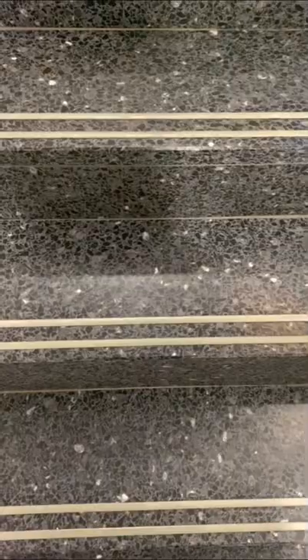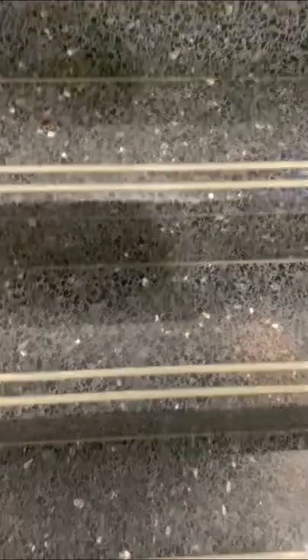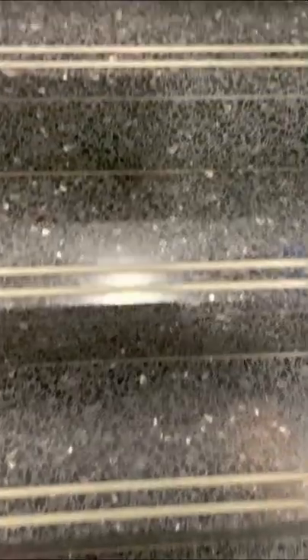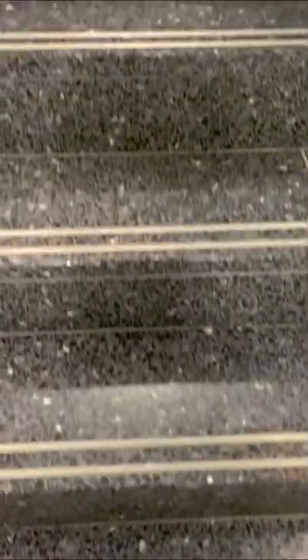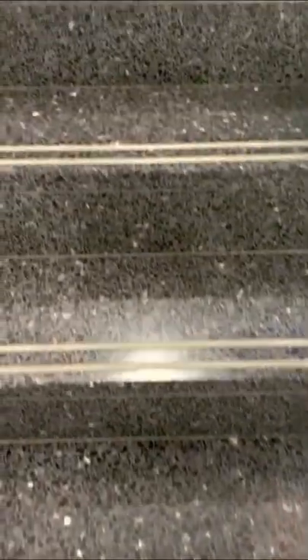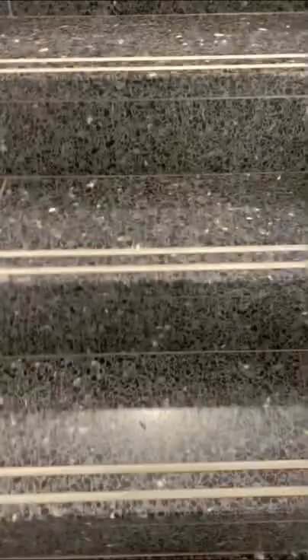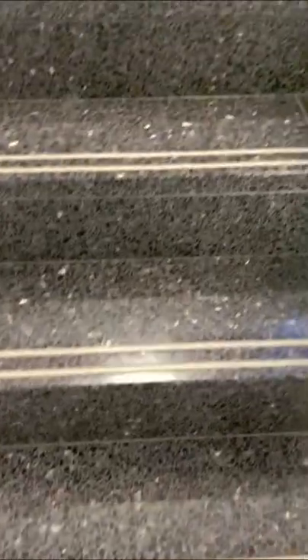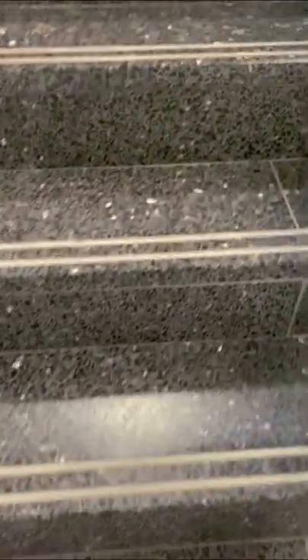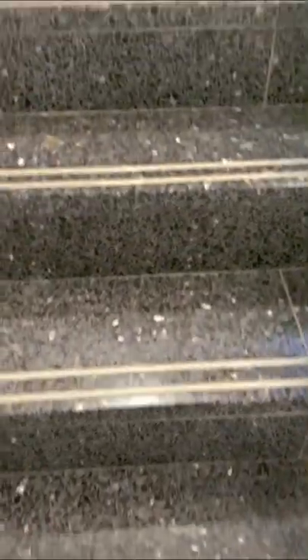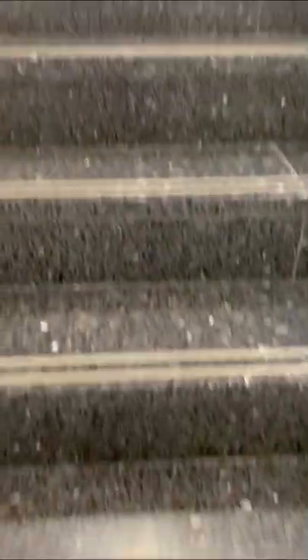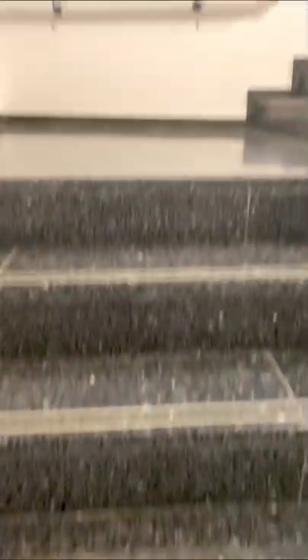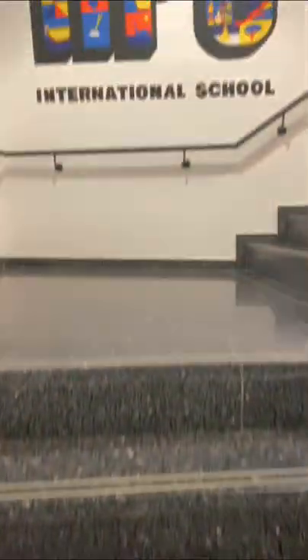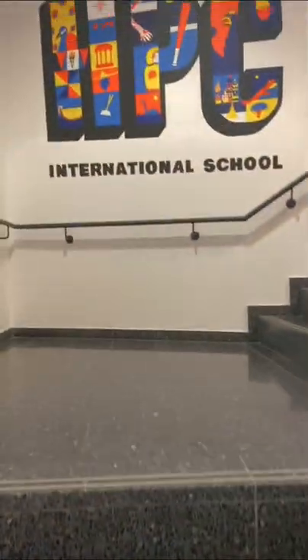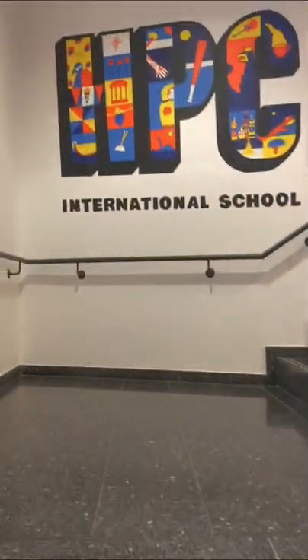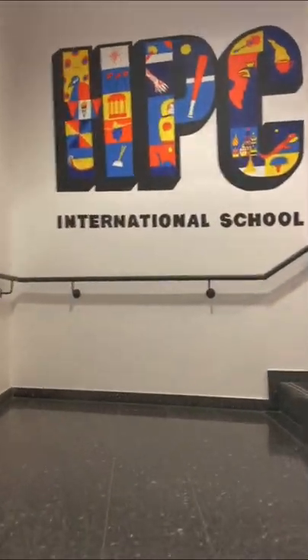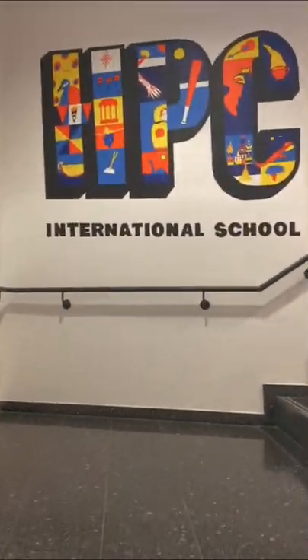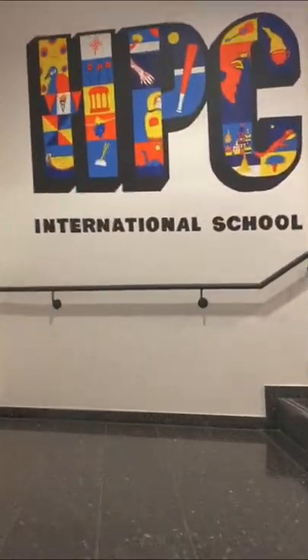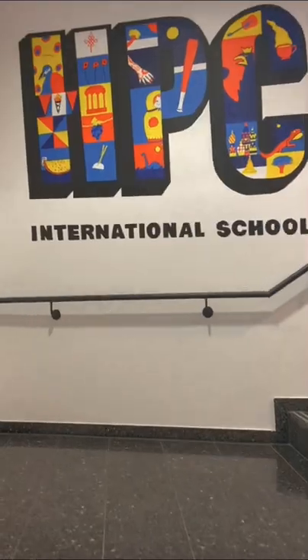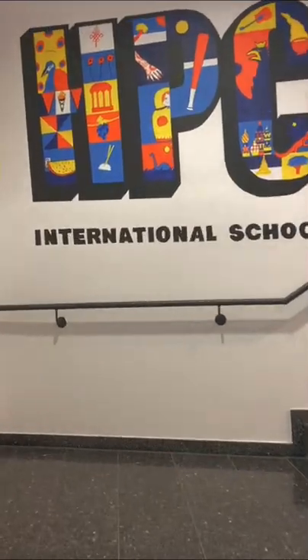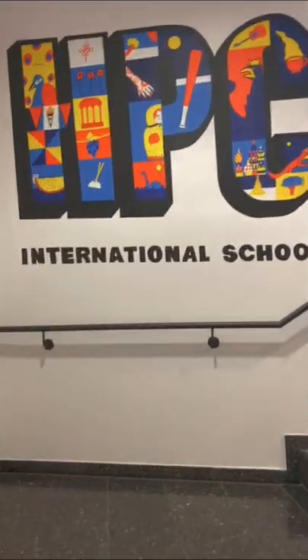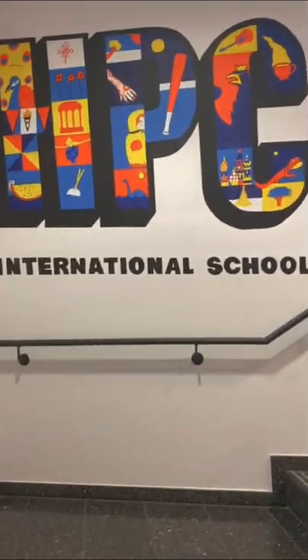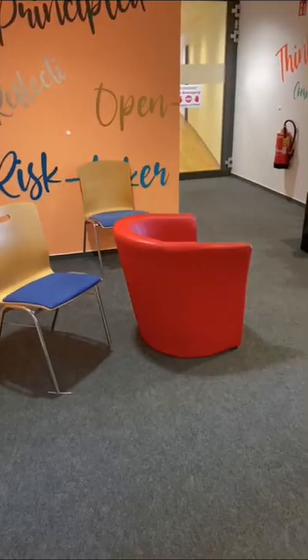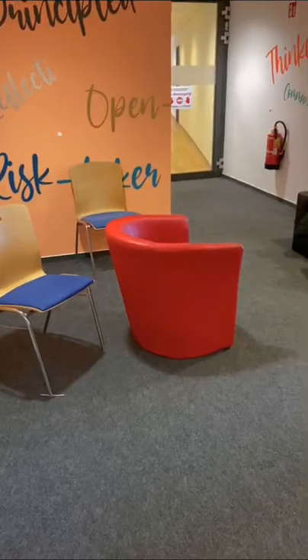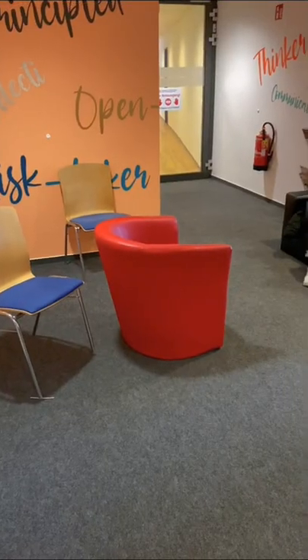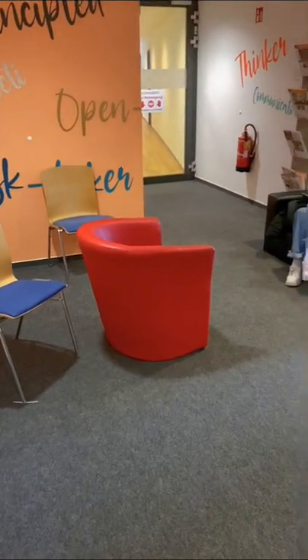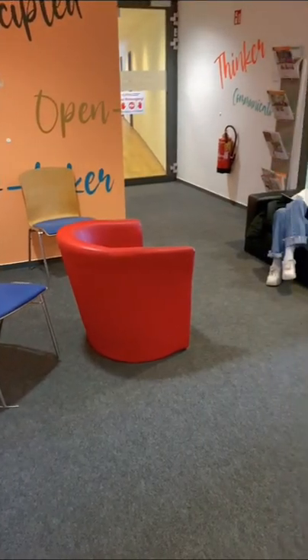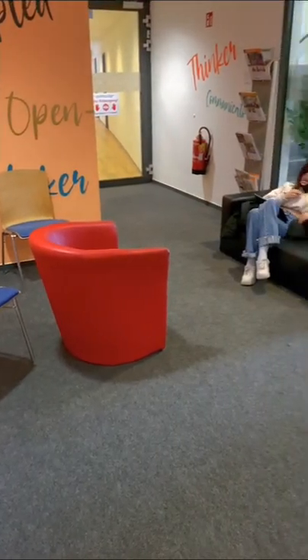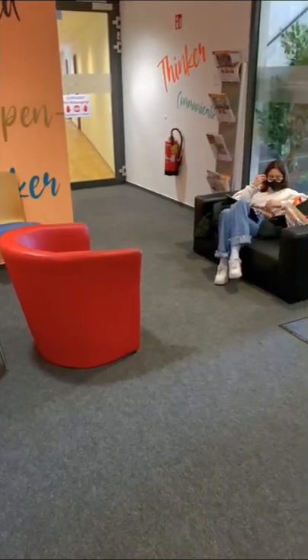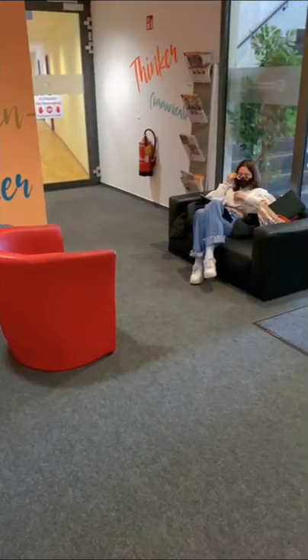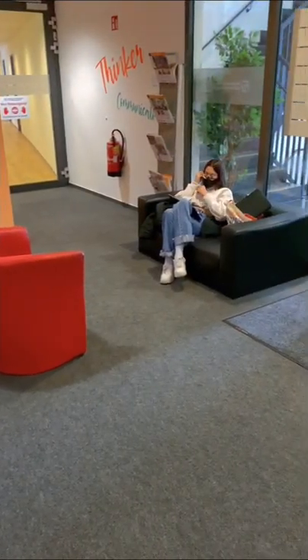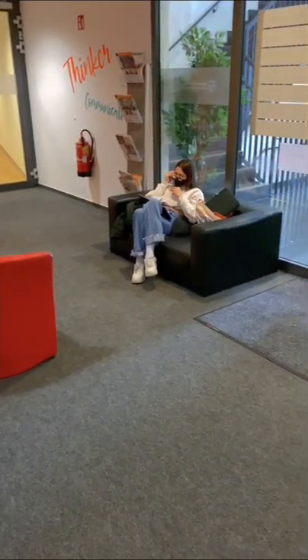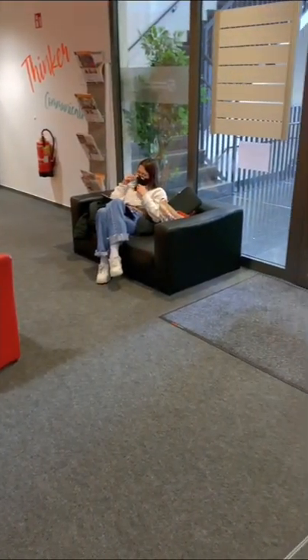On the FU campus there are many schools — I attend the HBC International School. In the entrance area we have a small chill space.